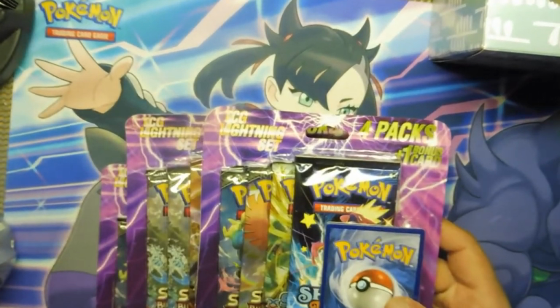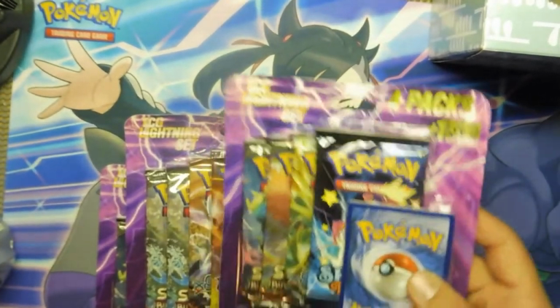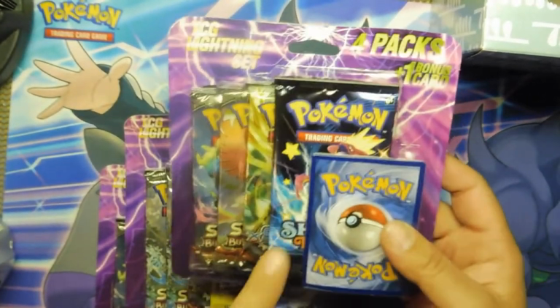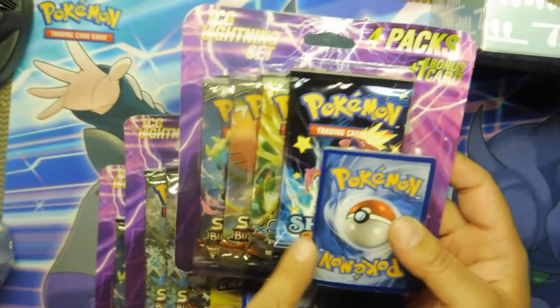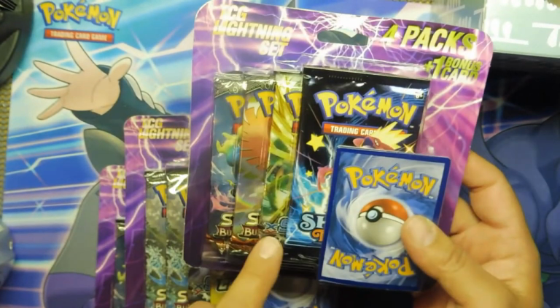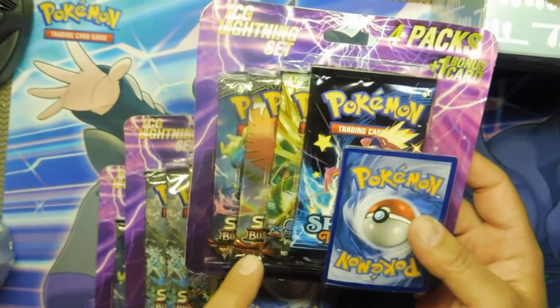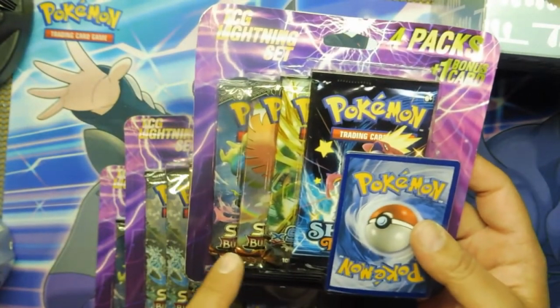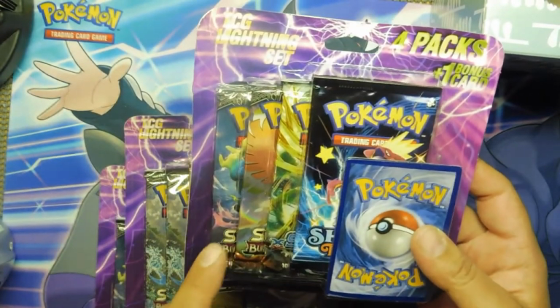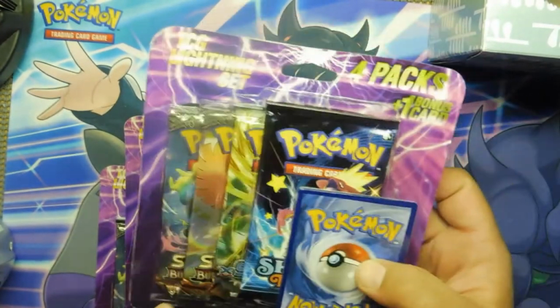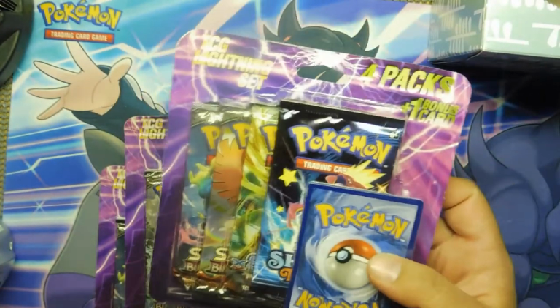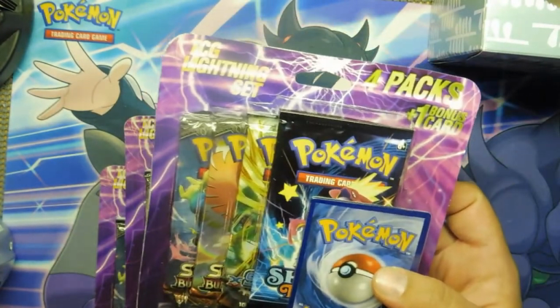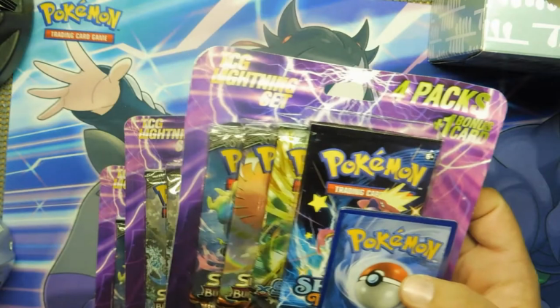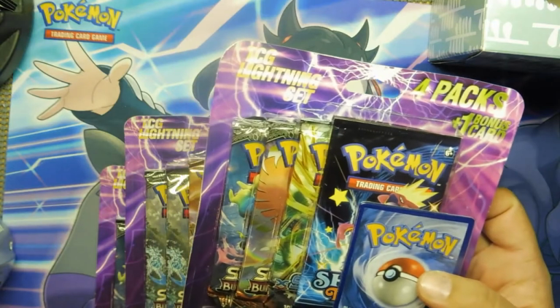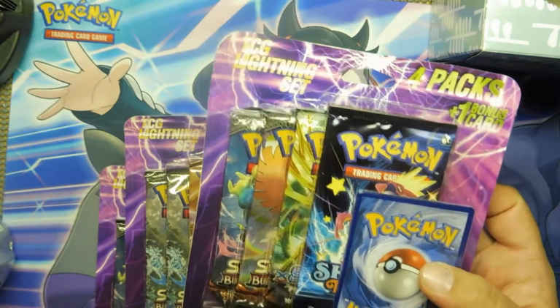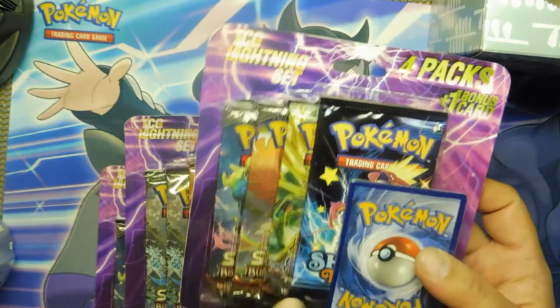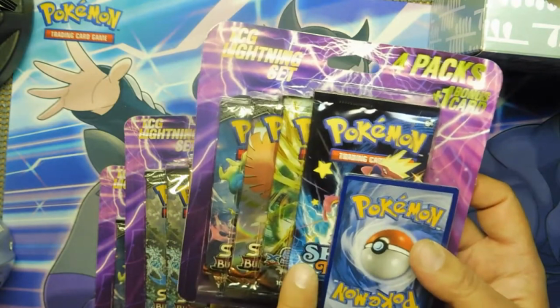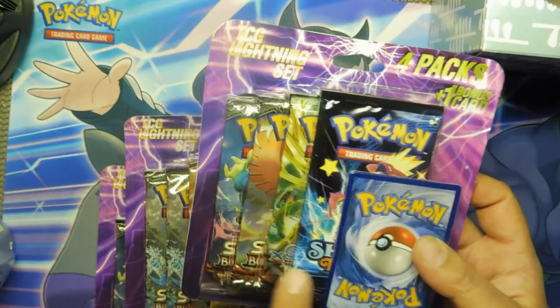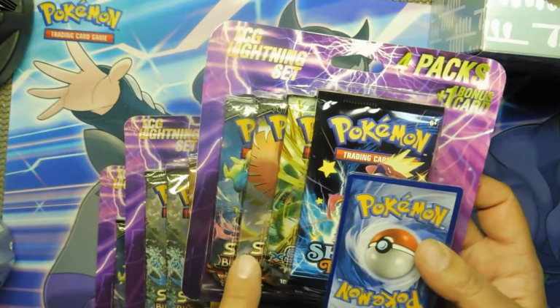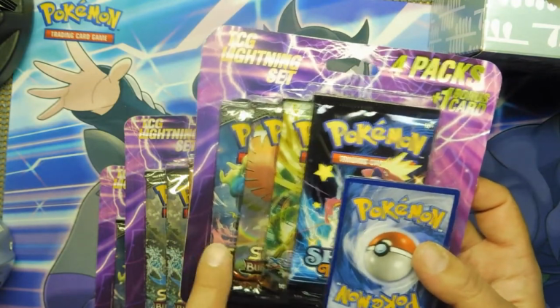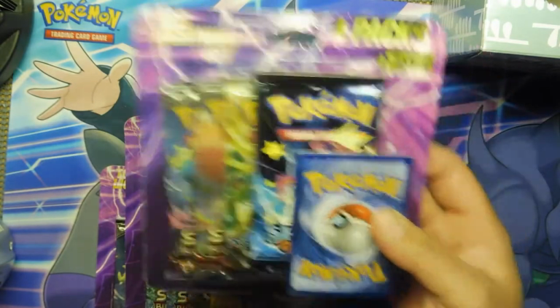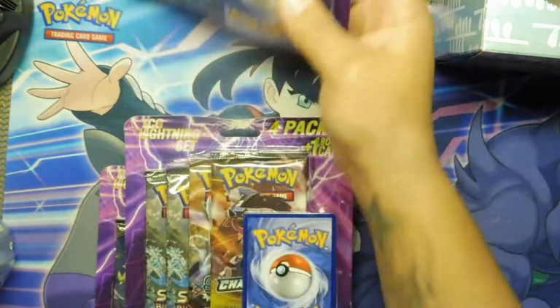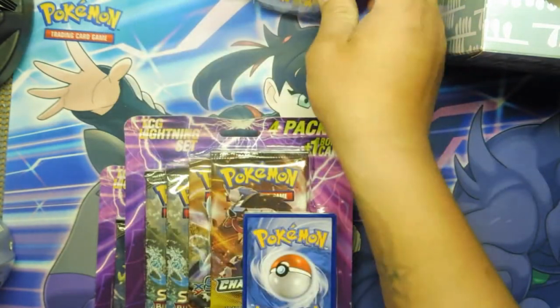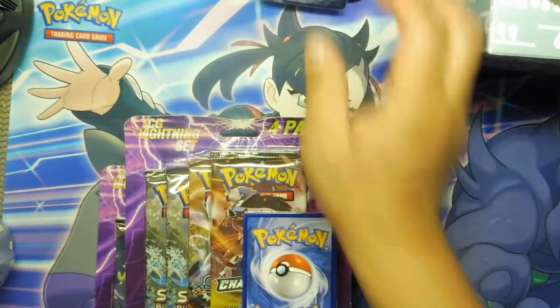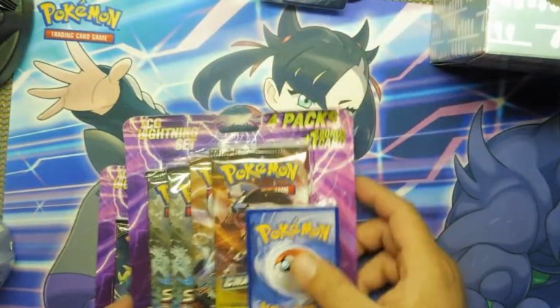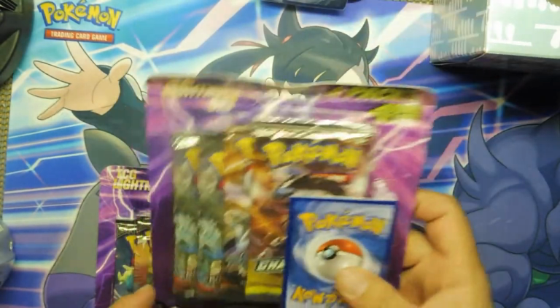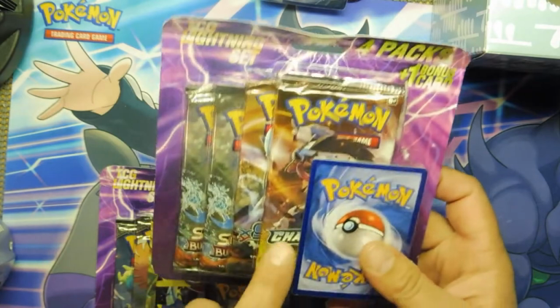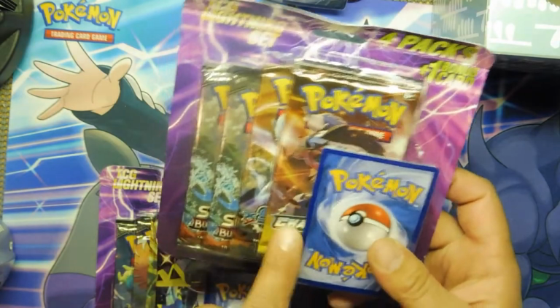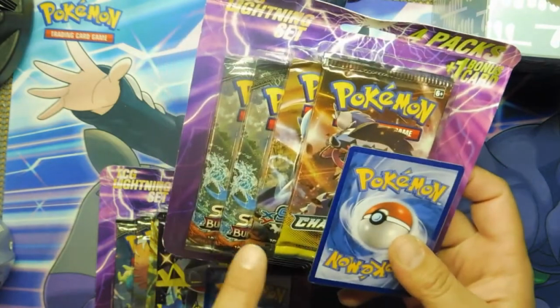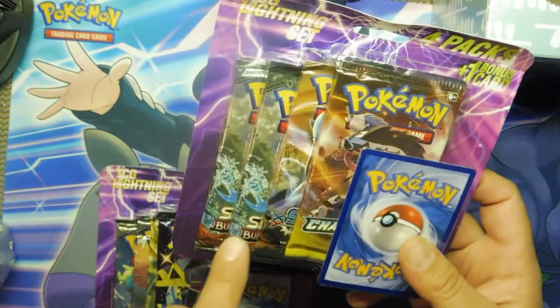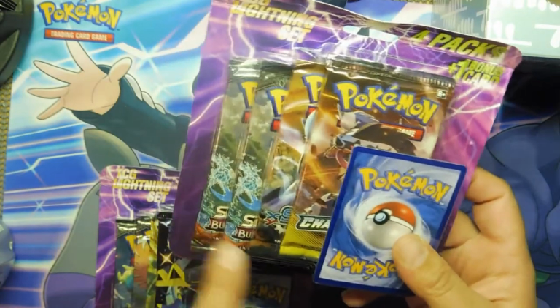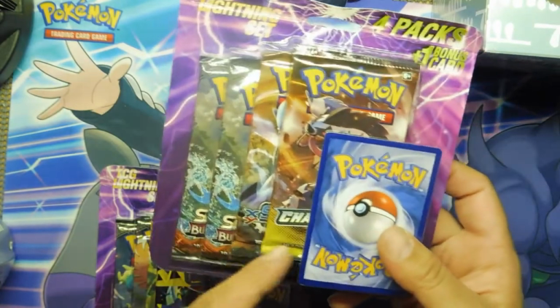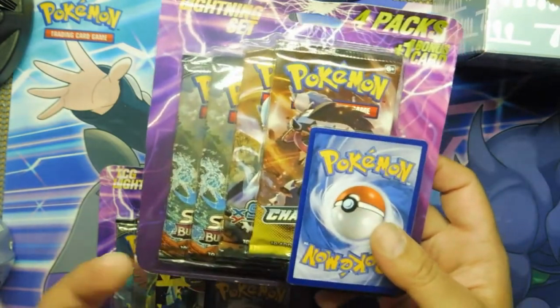You get Shining Fates, Steam Siege, Burning Shadow. You get a chance to pull a Charizard, a Charizard, and a Charizard. Champion's Path.